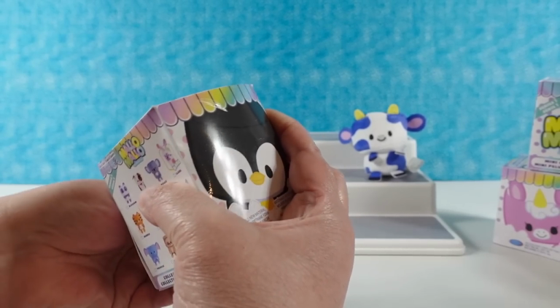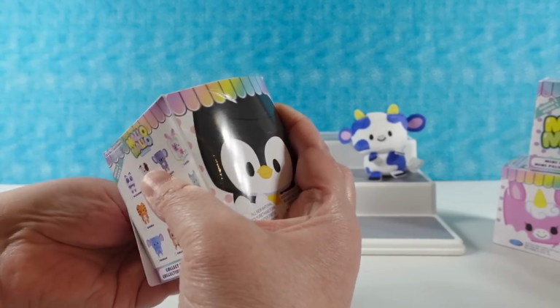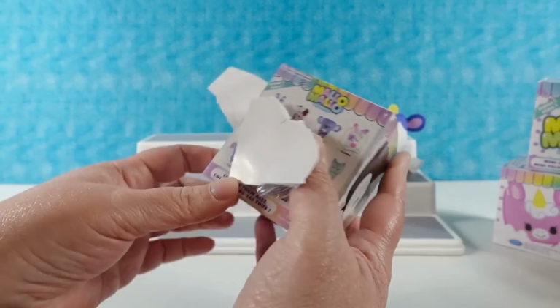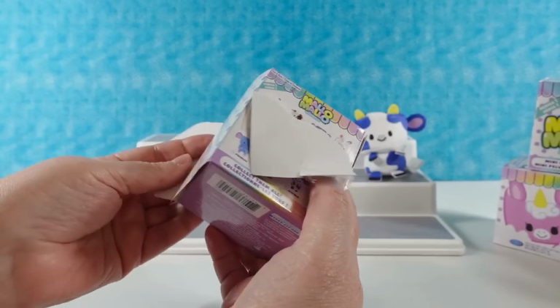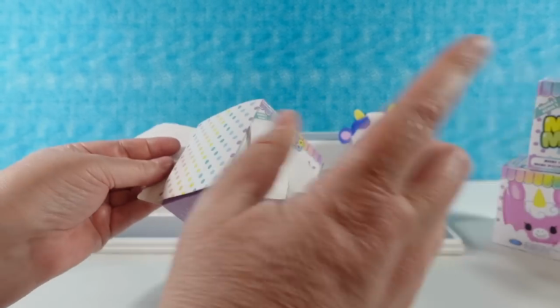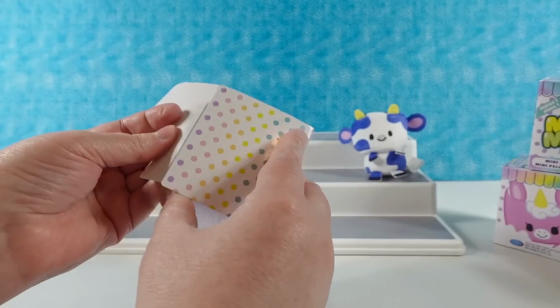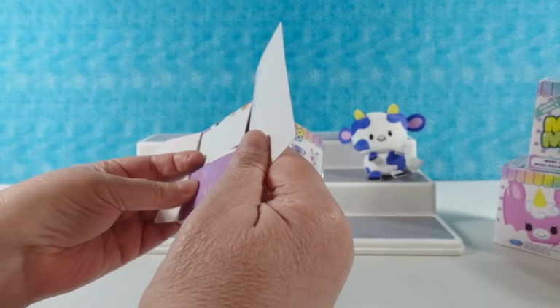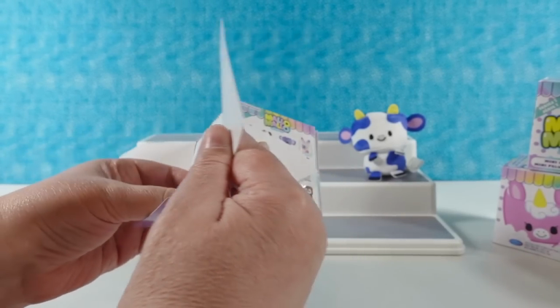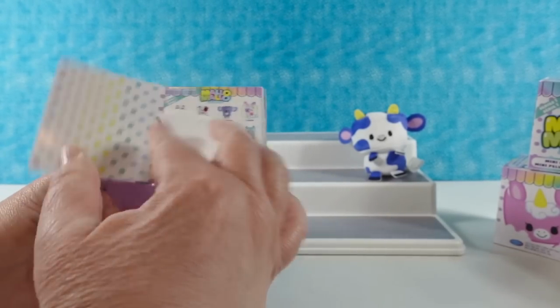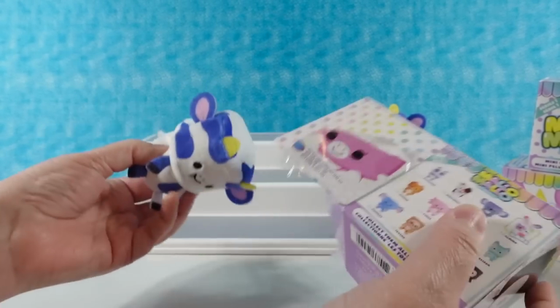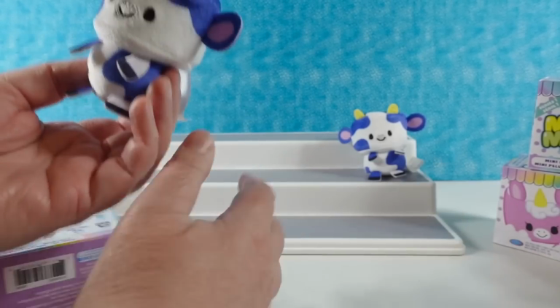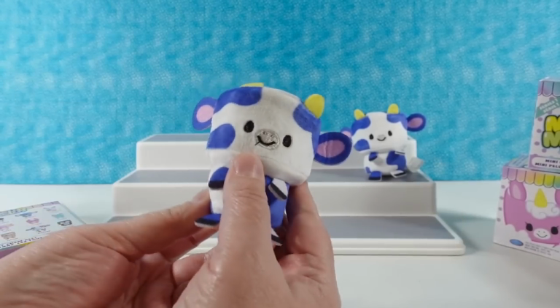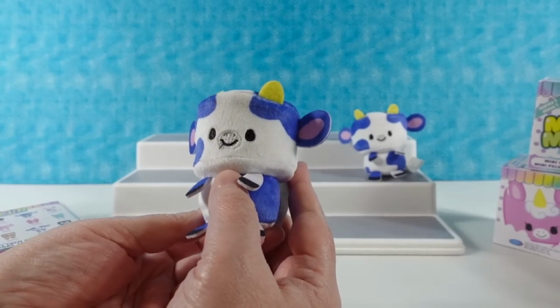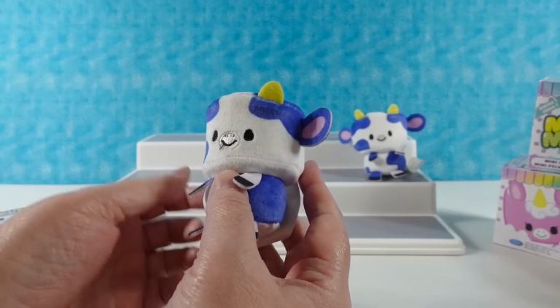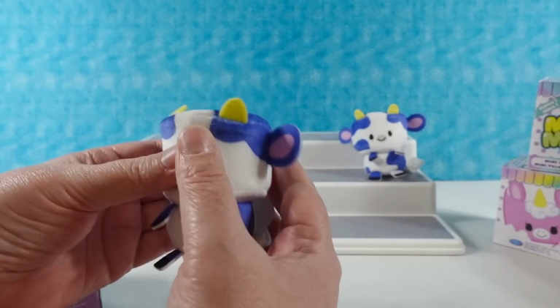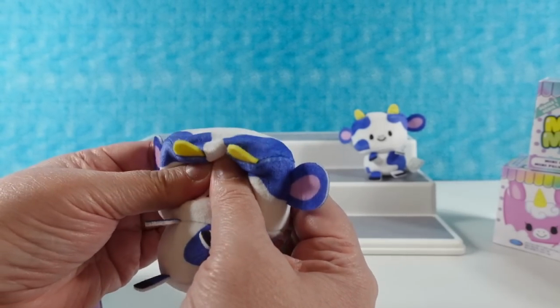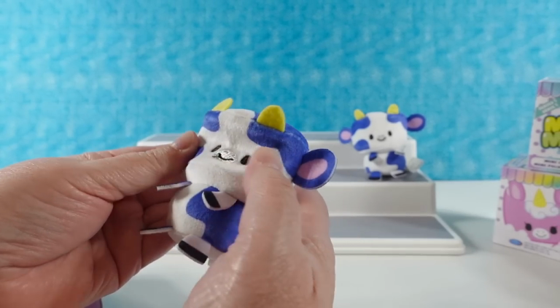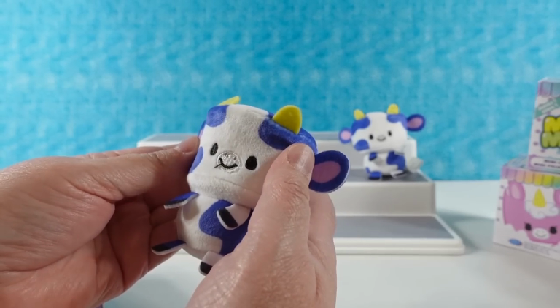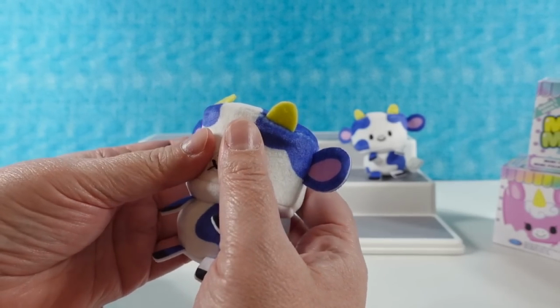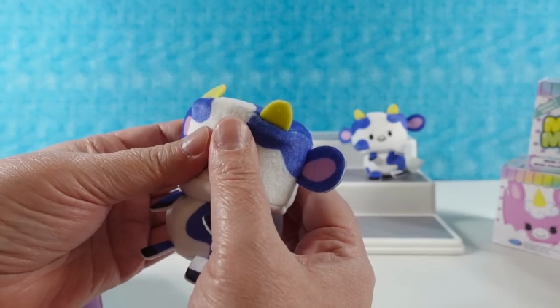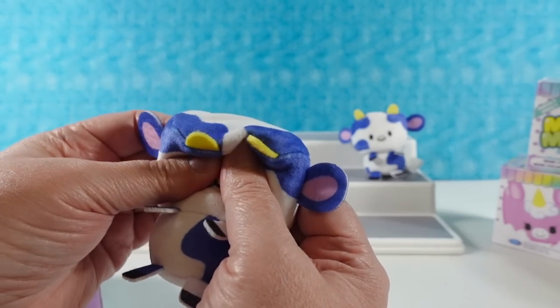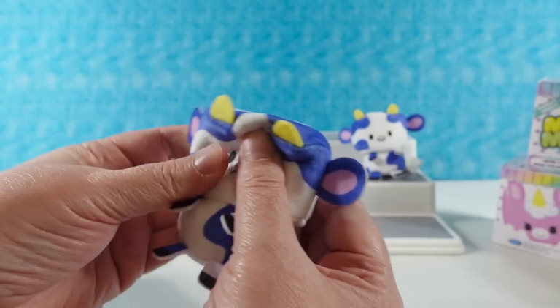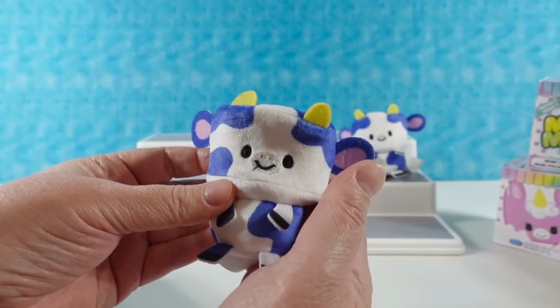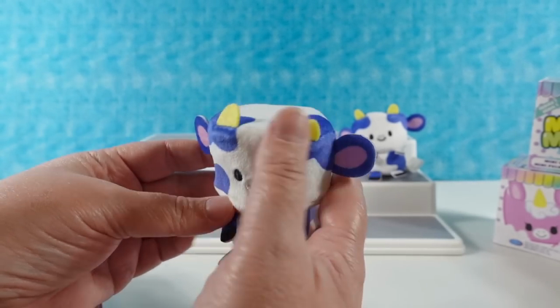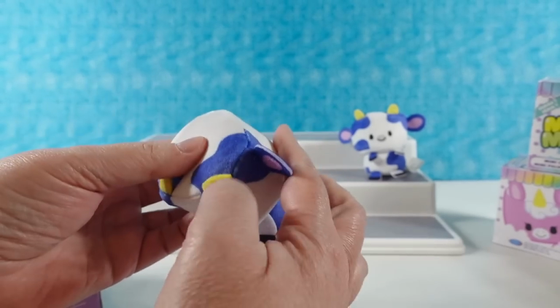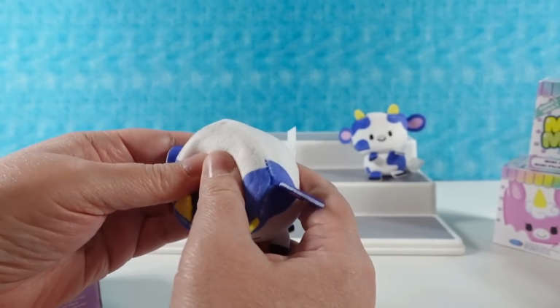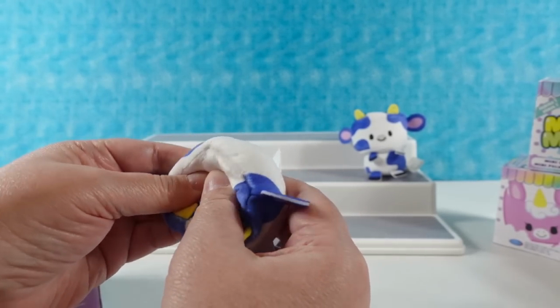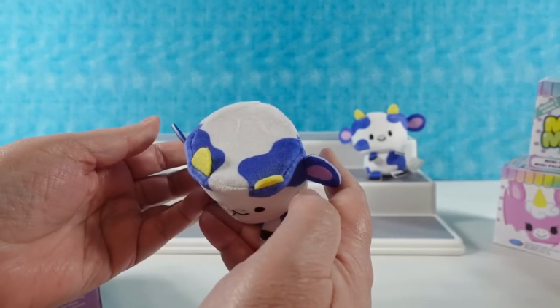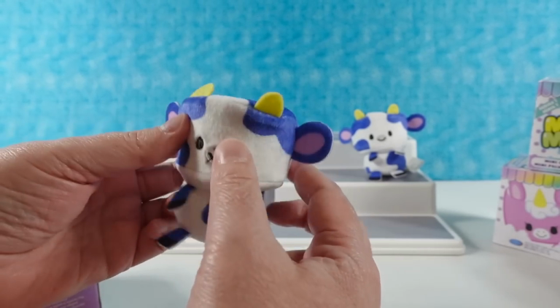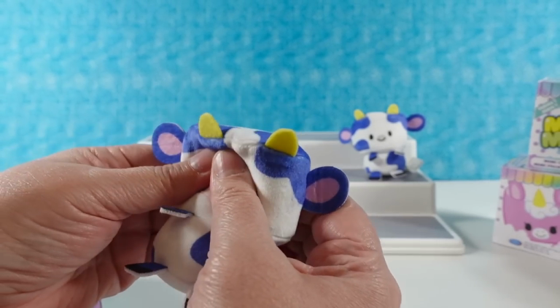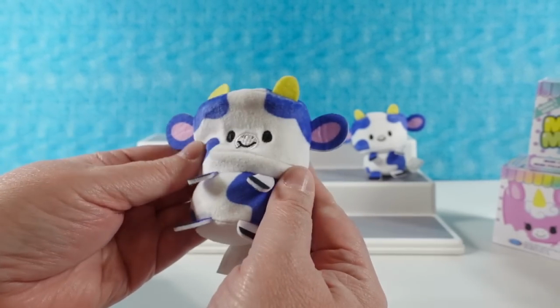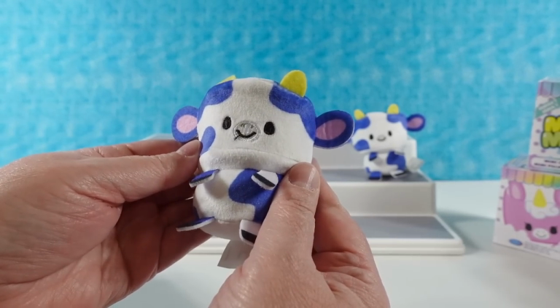In case you're hearing the sneezing, we have a cat off to the side over there. Our first duplicate. I want to squeeze it — that has a nice squish factor. I like it.